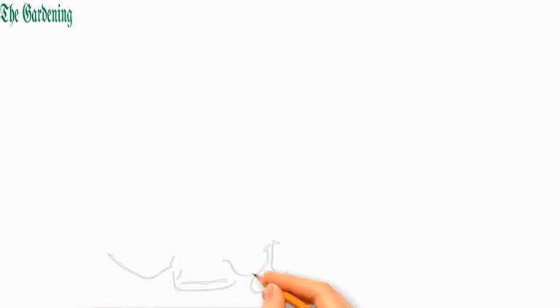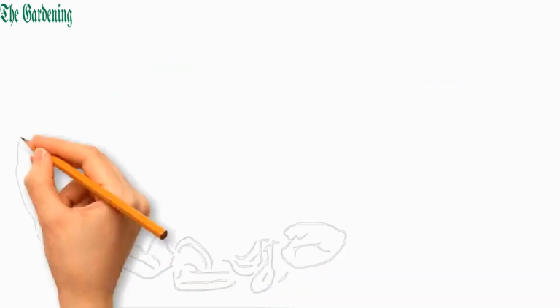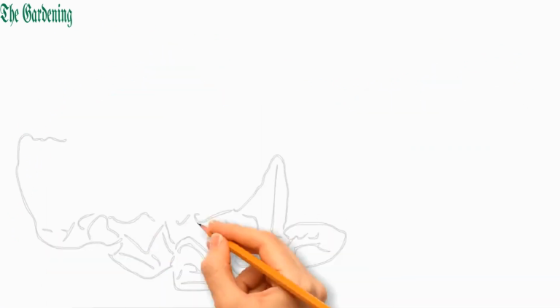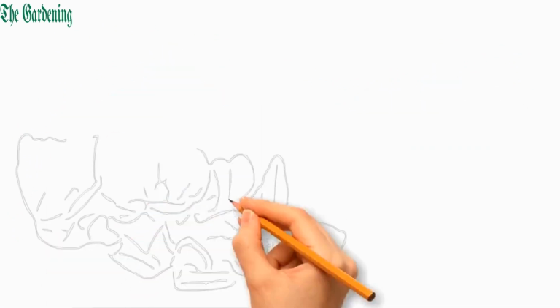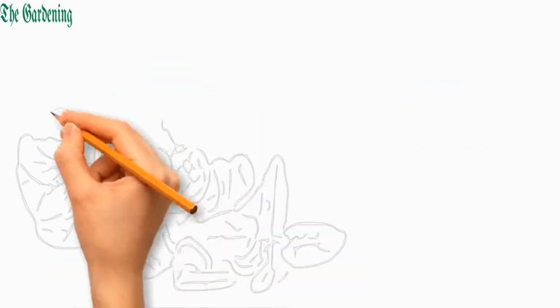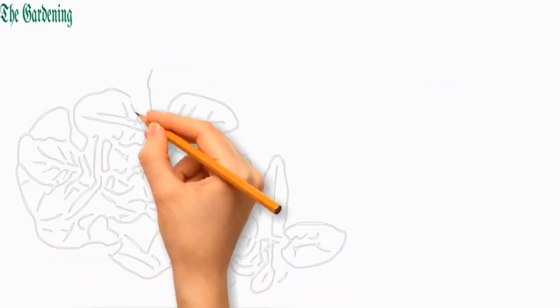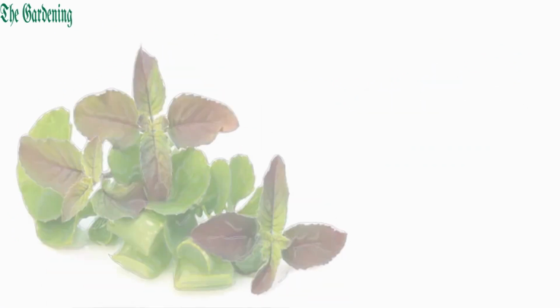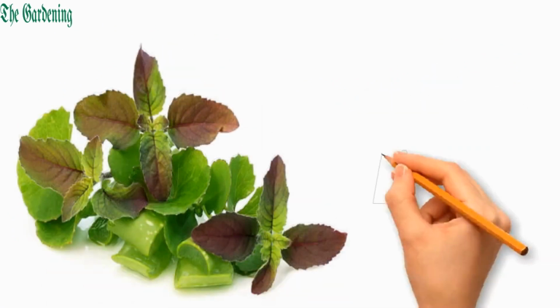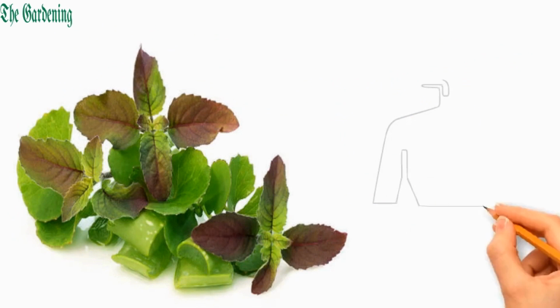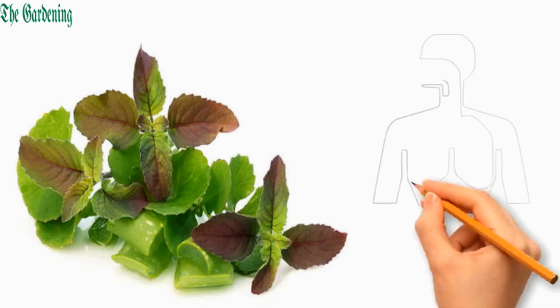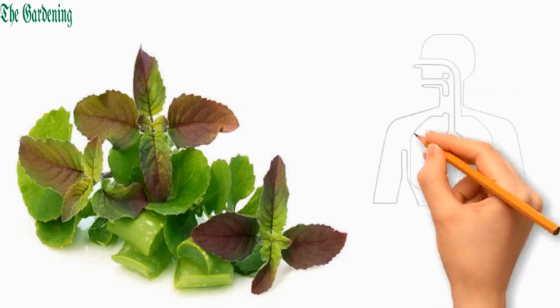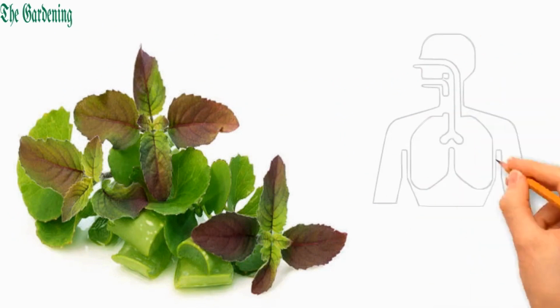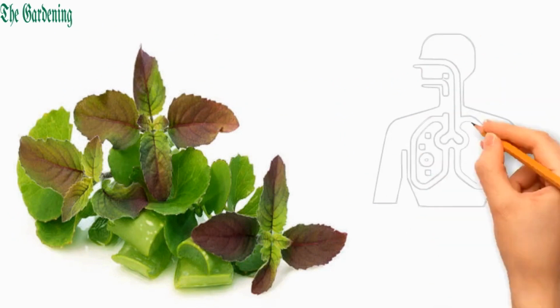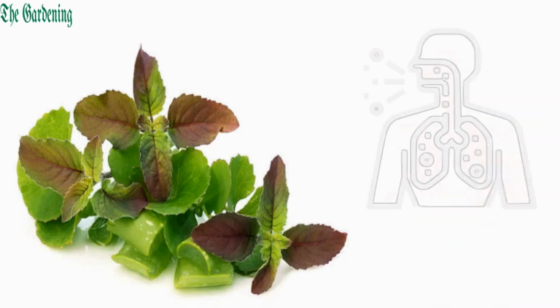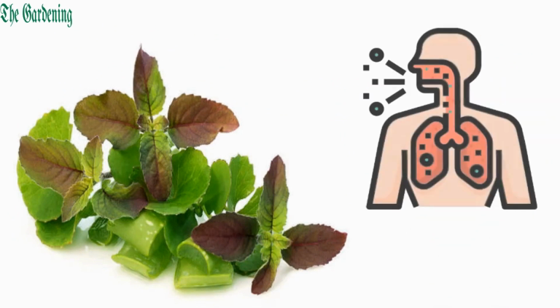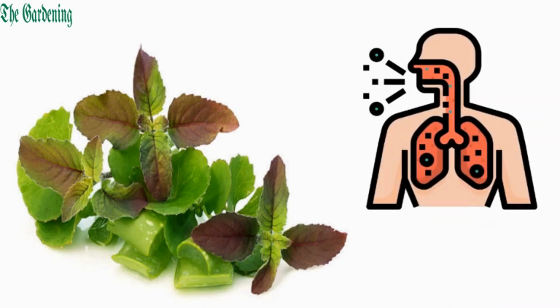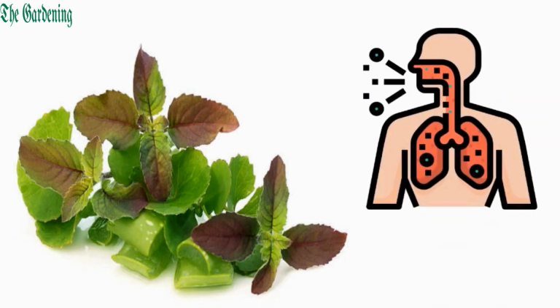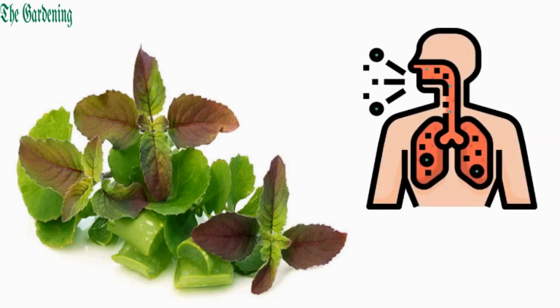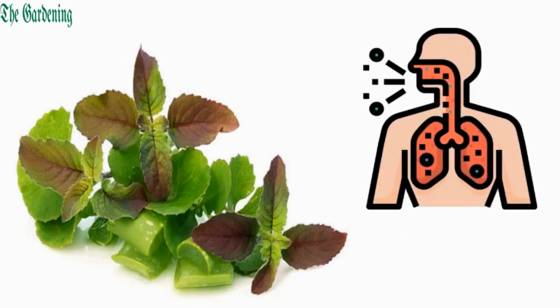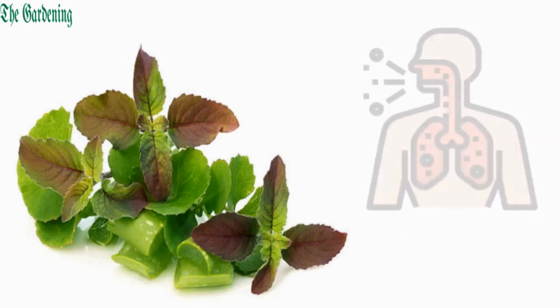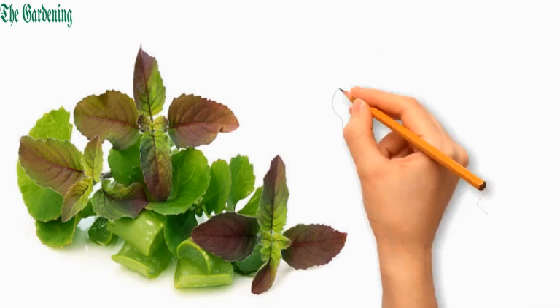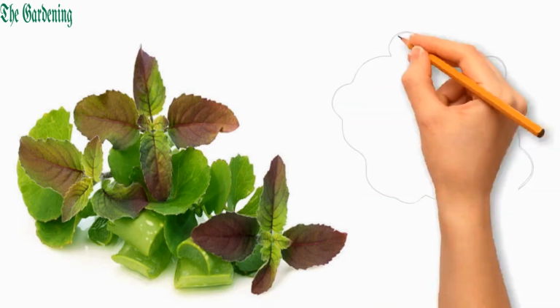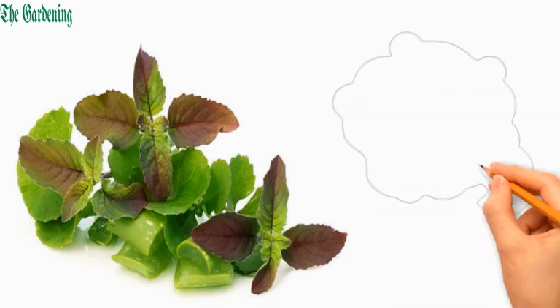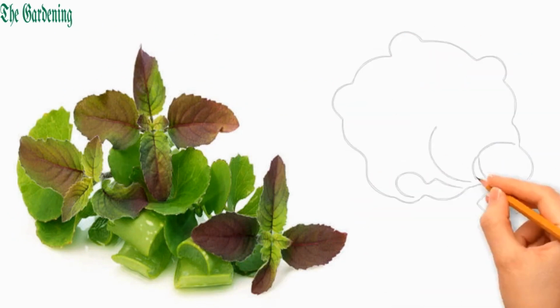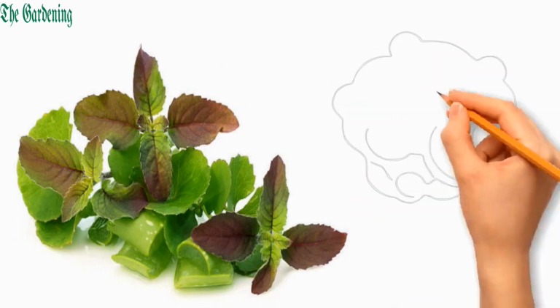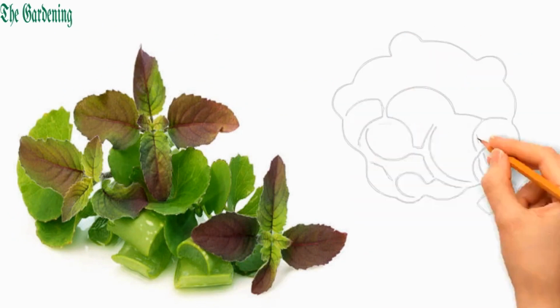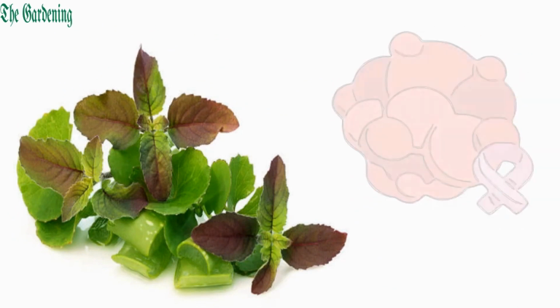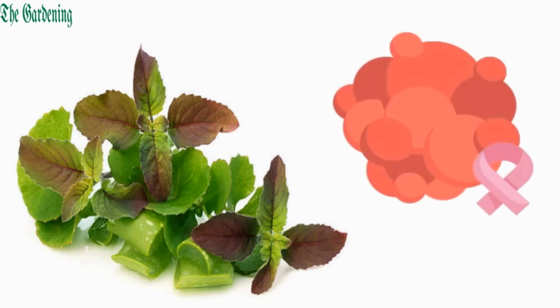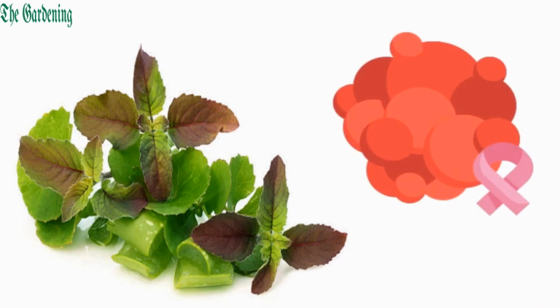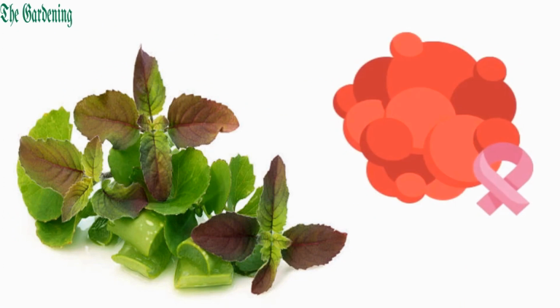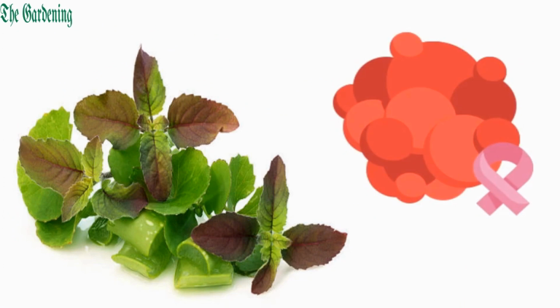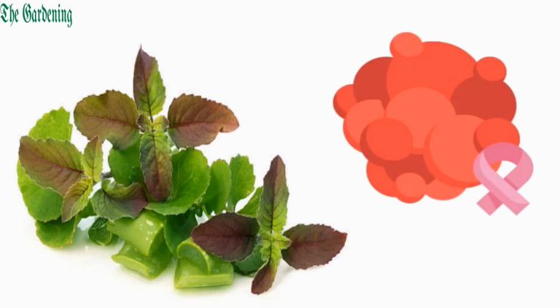Kalanchoe pinnata leaves are also used to treat respiratory conditions, and some research has suggested that they have potential anti-cancer properties to treat cancer.